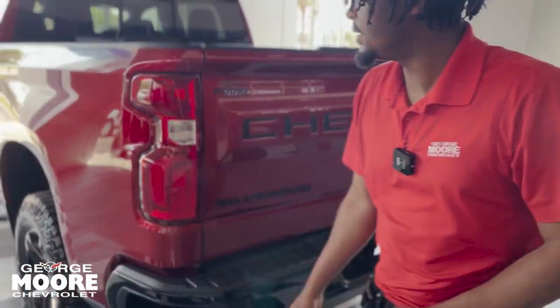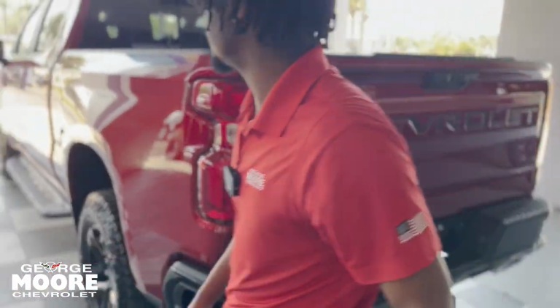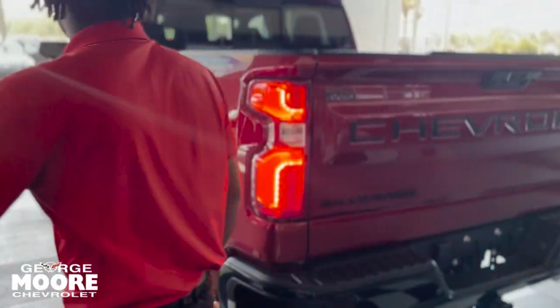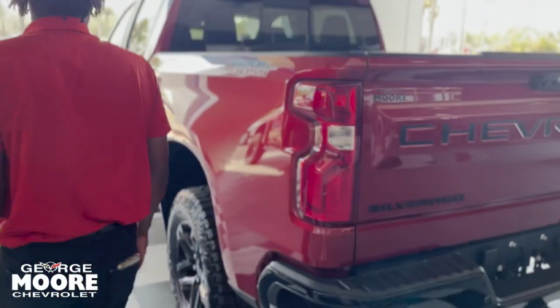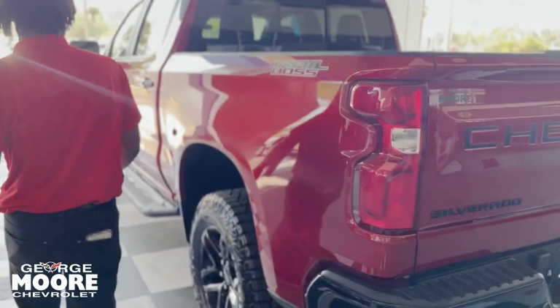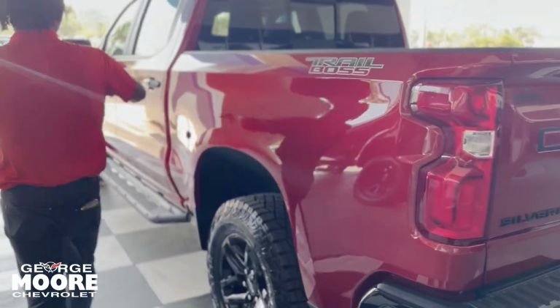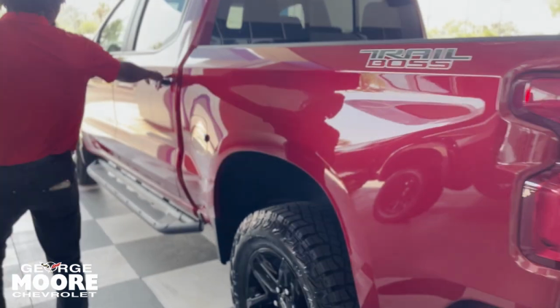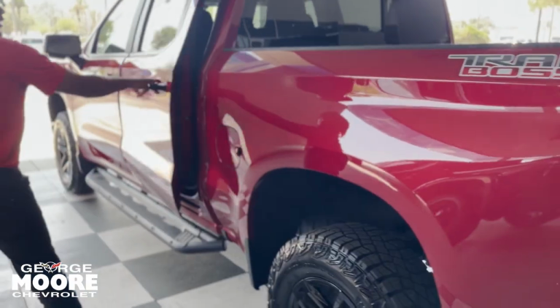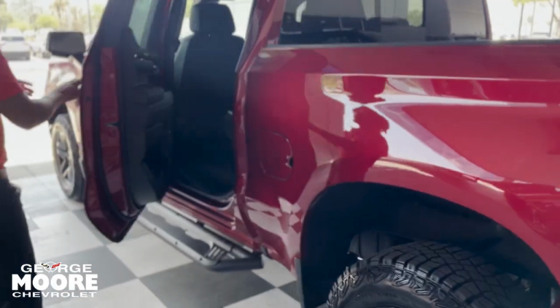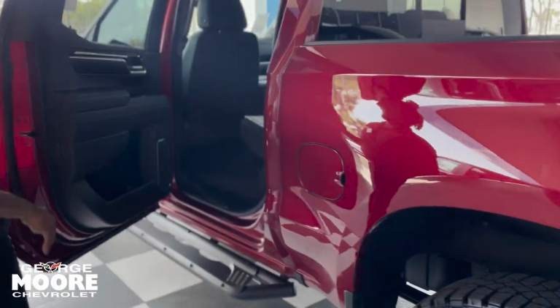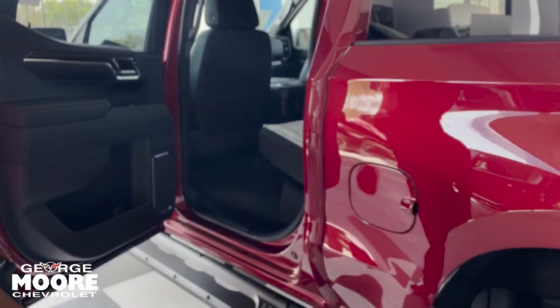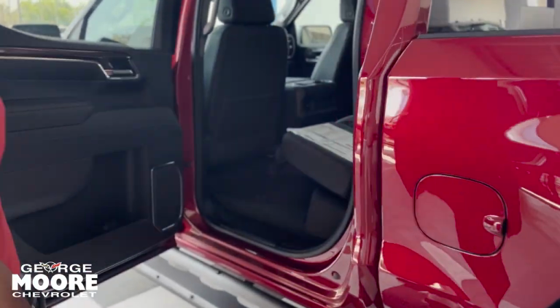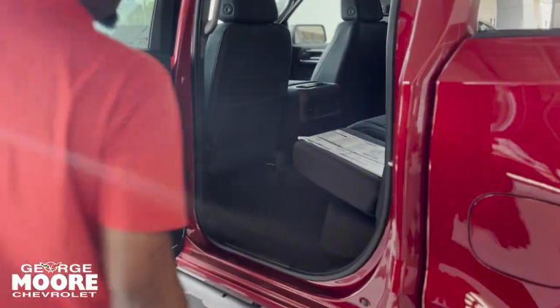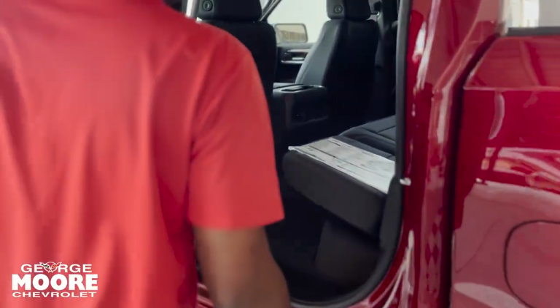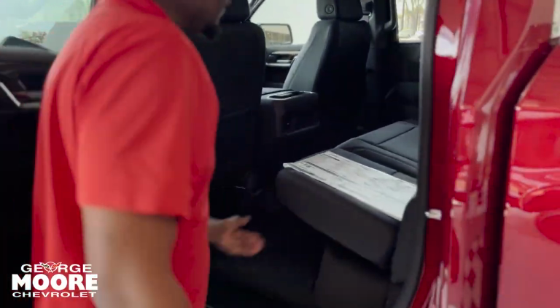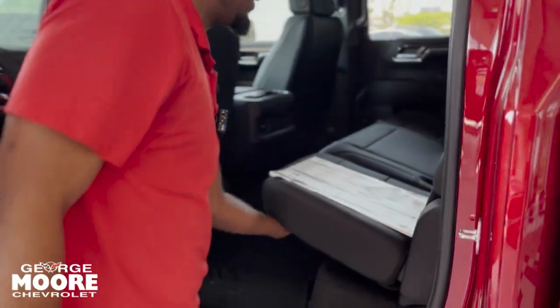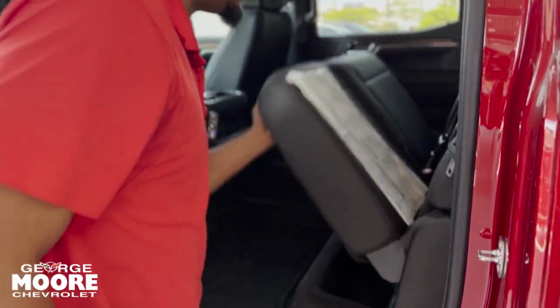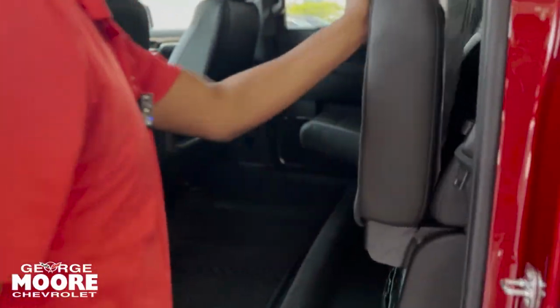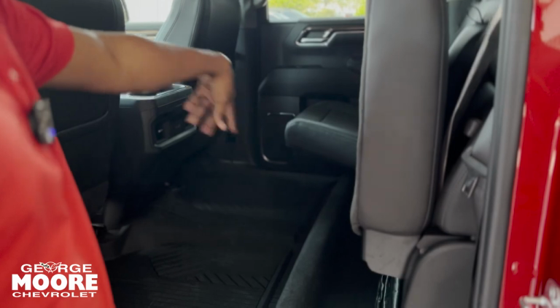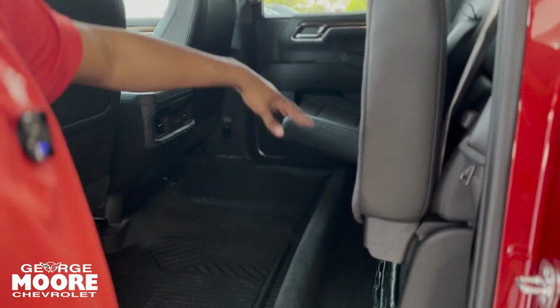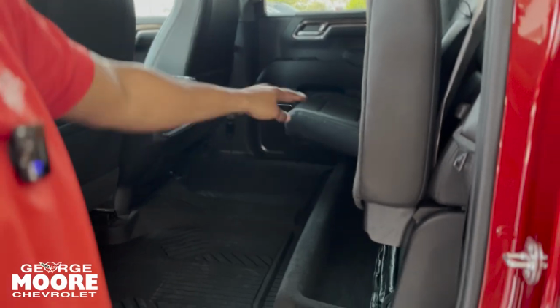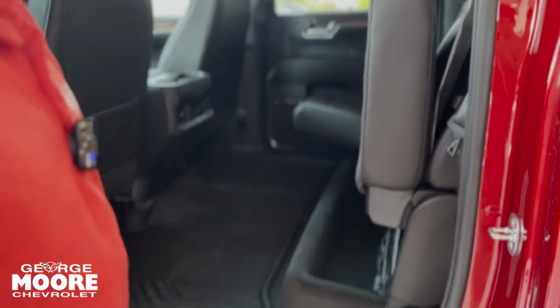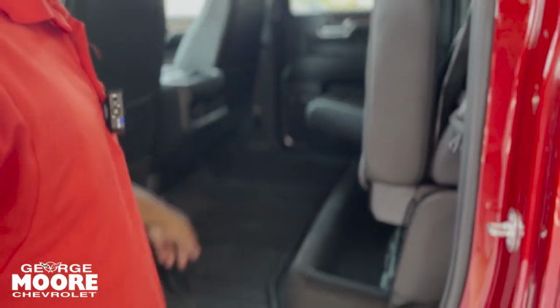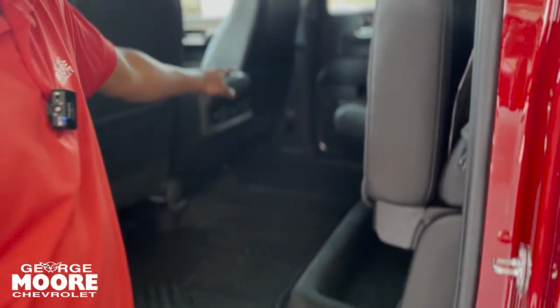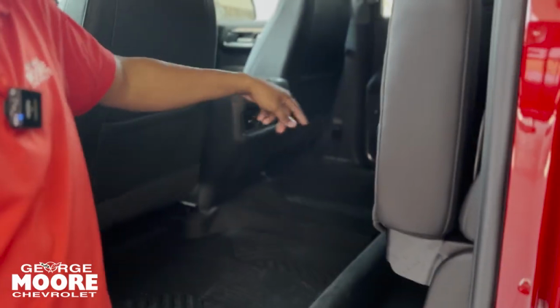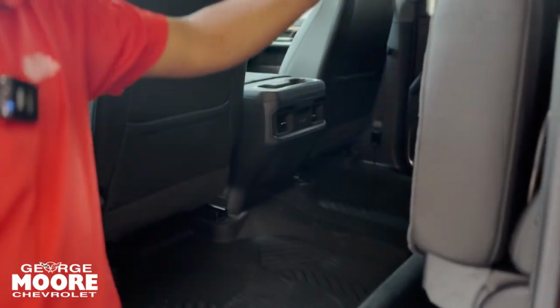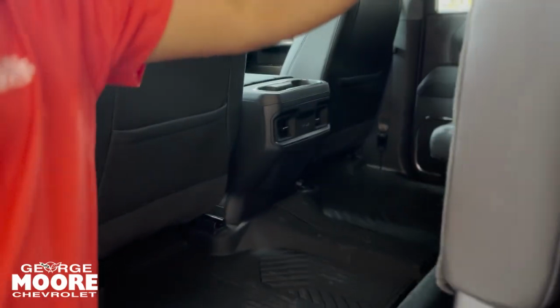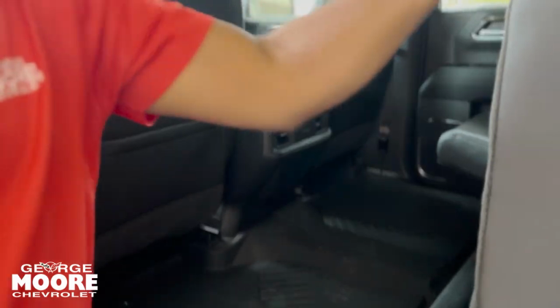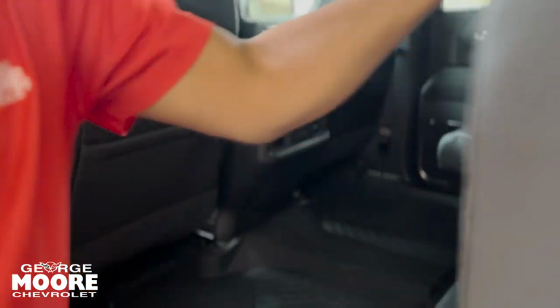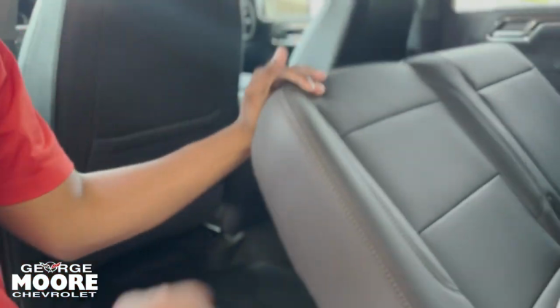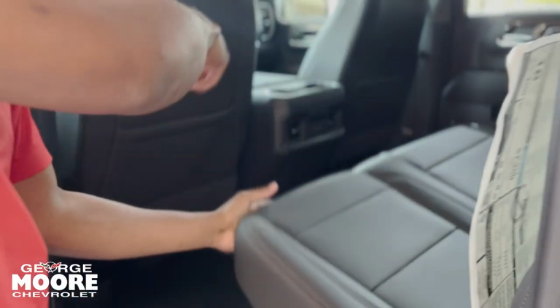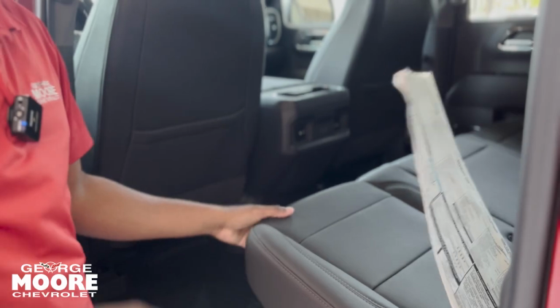Let's go to the back of the vehicle. These seats do let up on both sides and have more storage down beneath. You get a Type-A and Type-C USB back here as well.